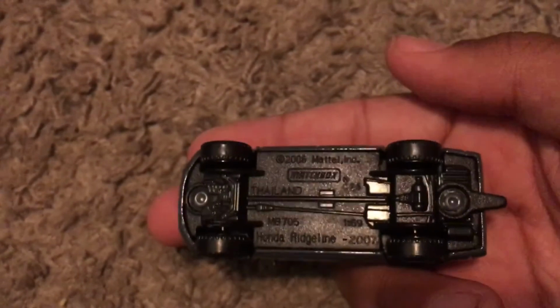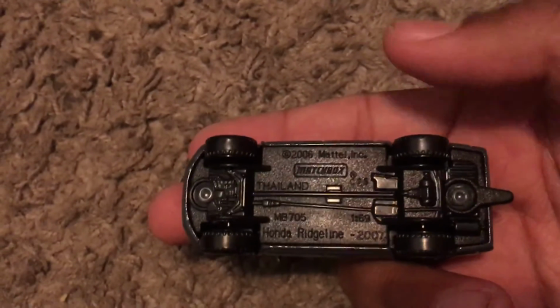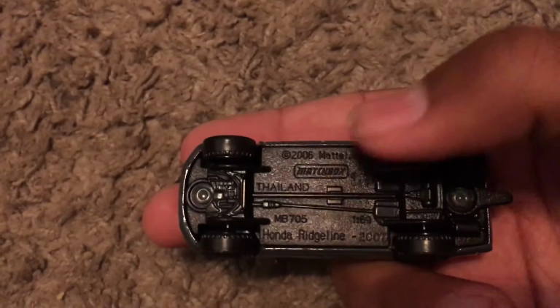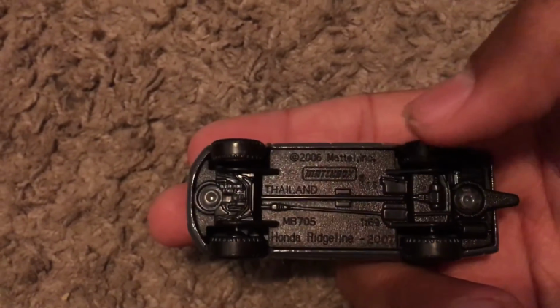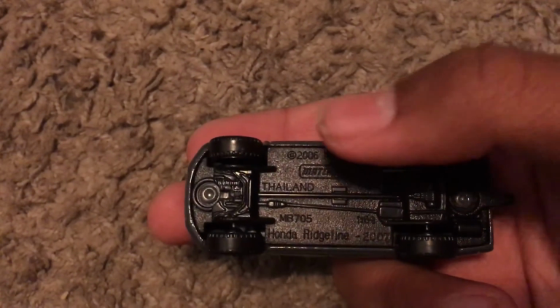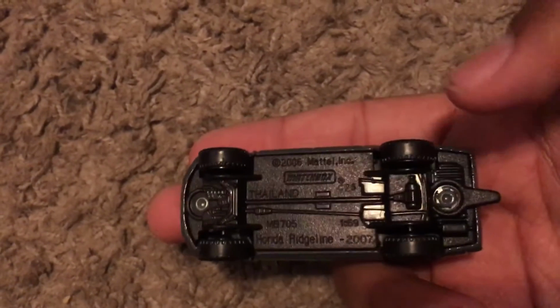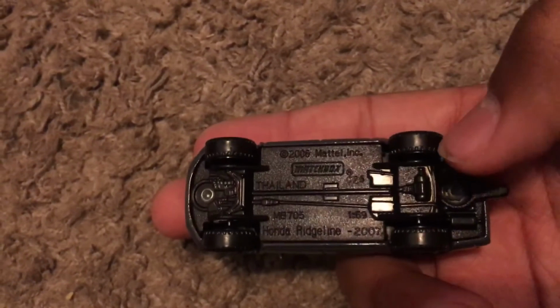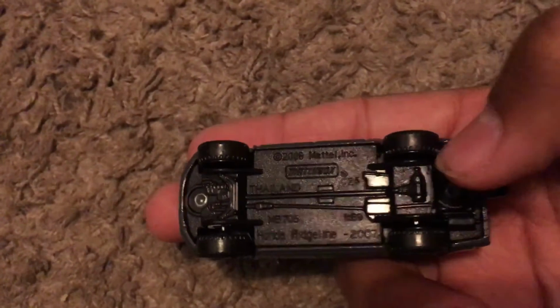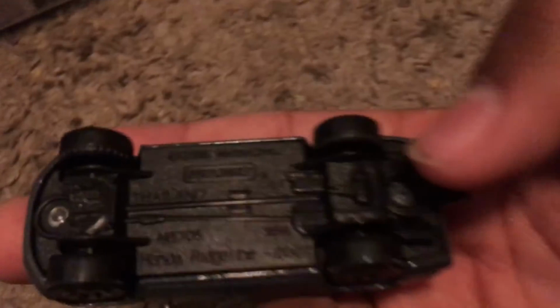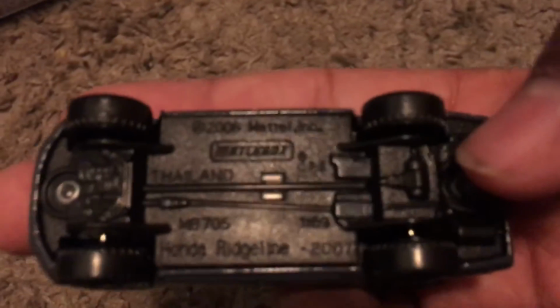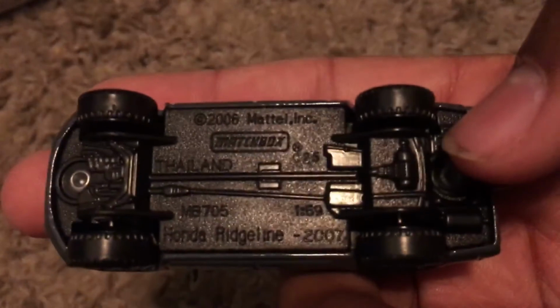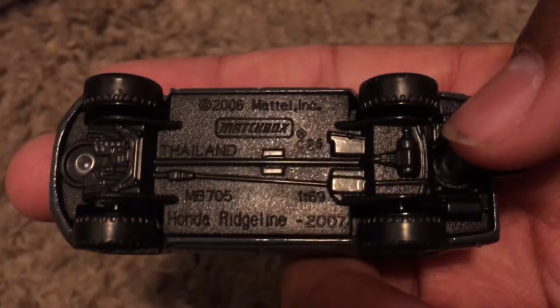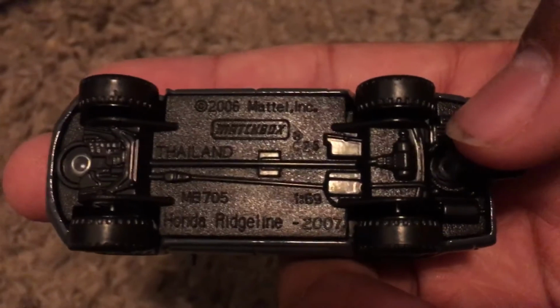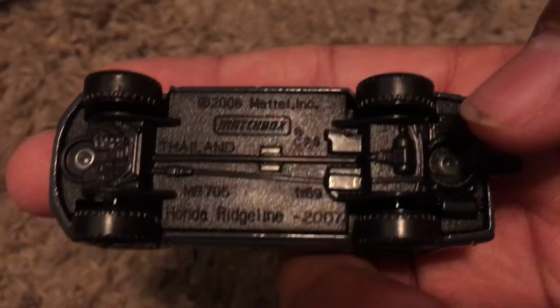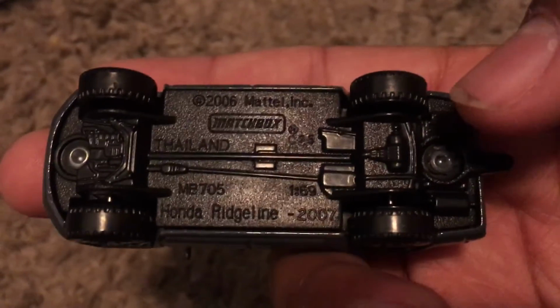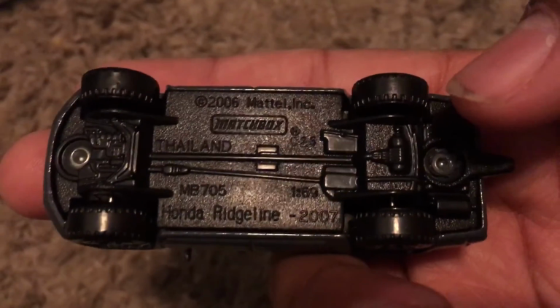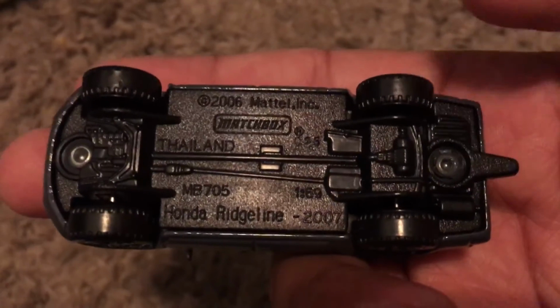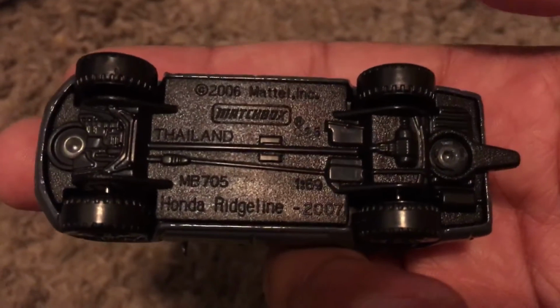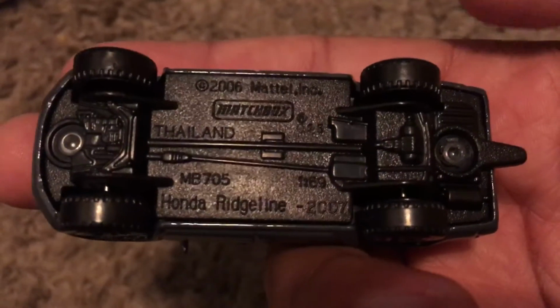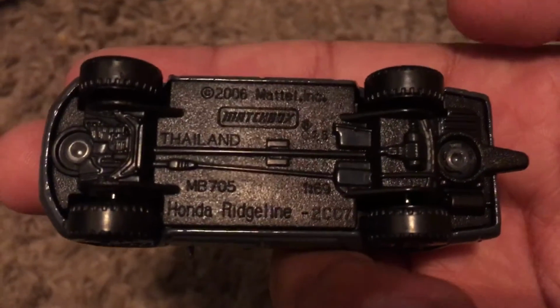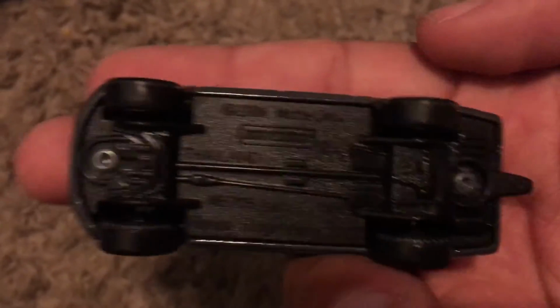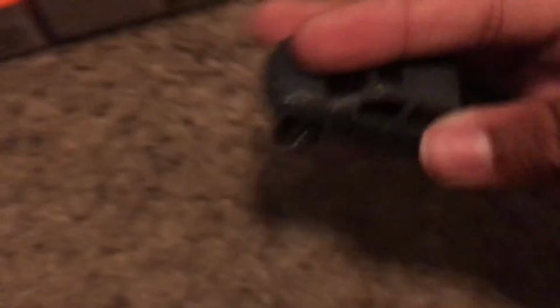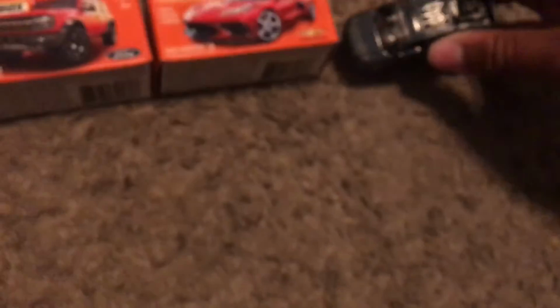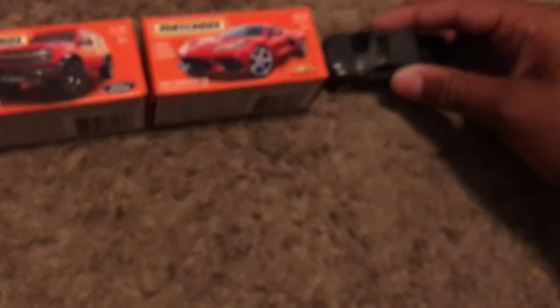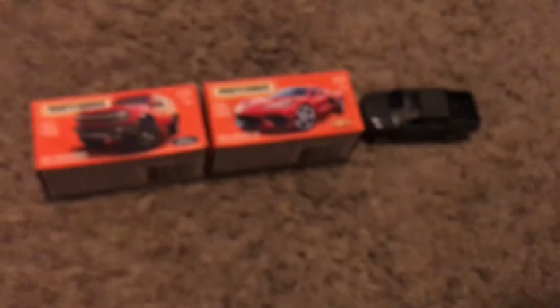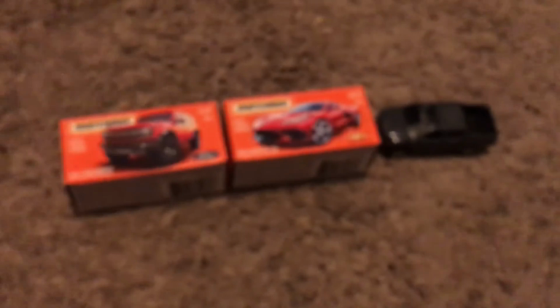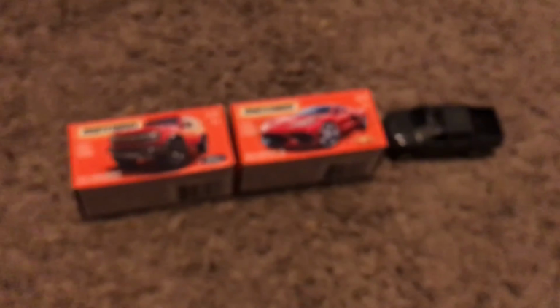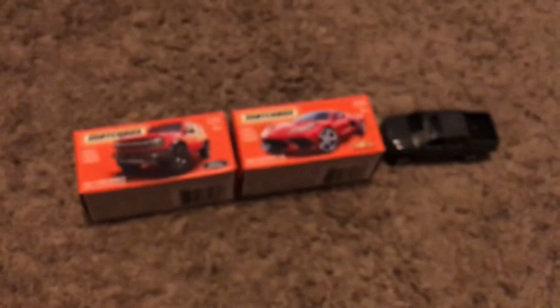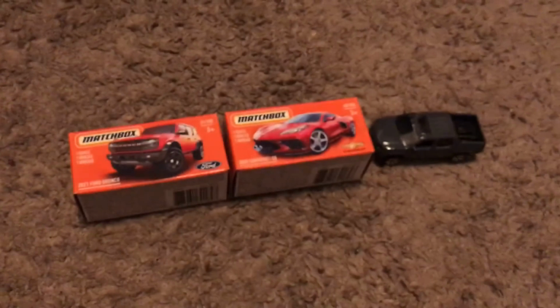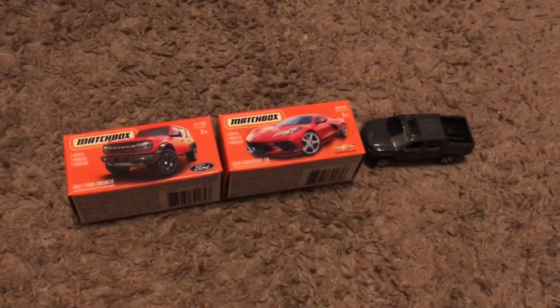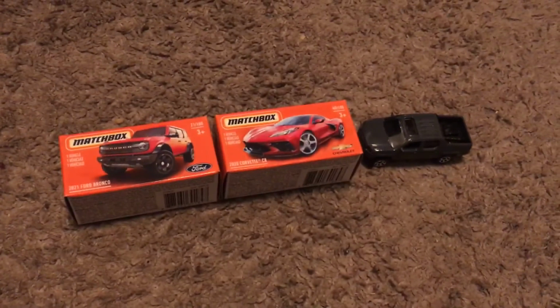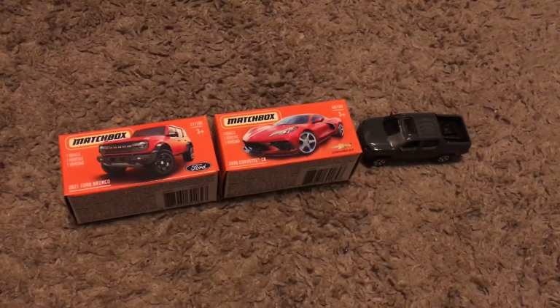Honda Ridgeline 2007, 2006 Mattel. C25 — that was the 25th week of 2010. So that'll be it, and I will see you in the next video.